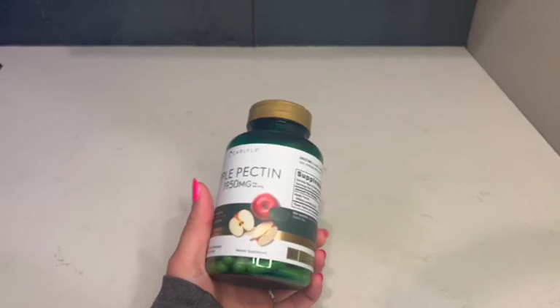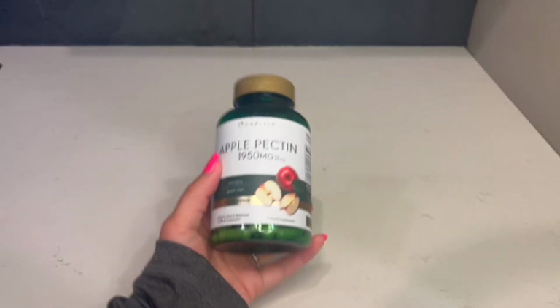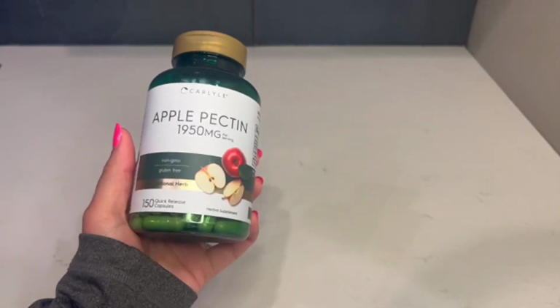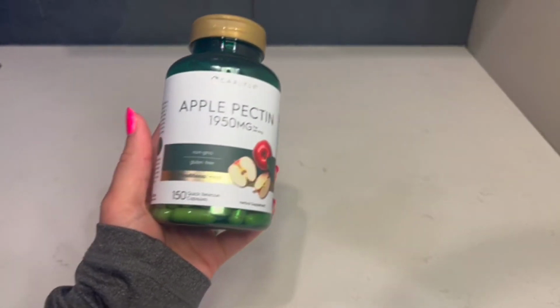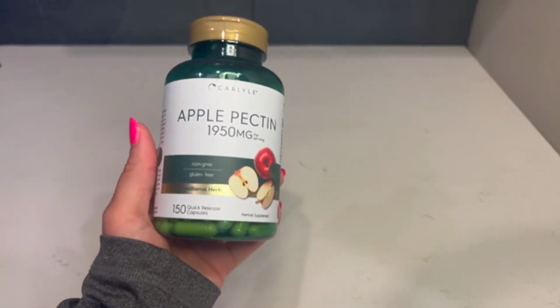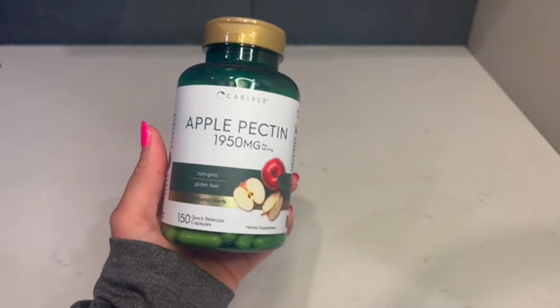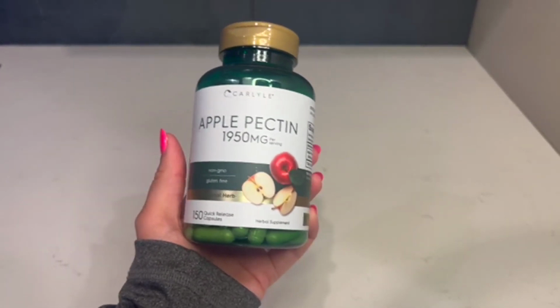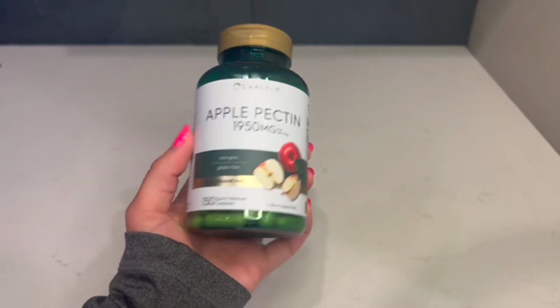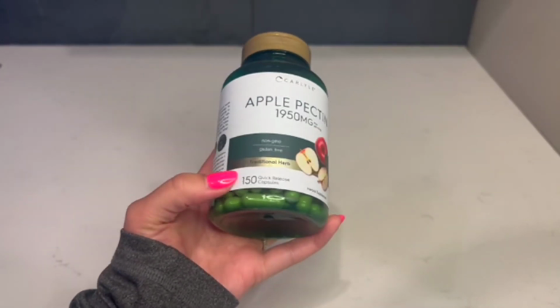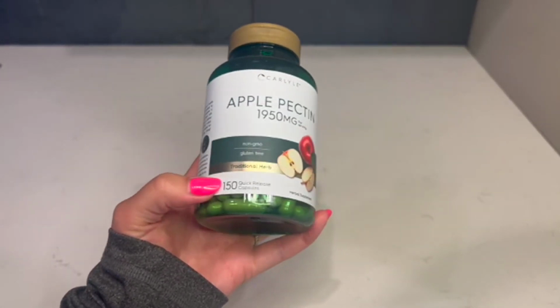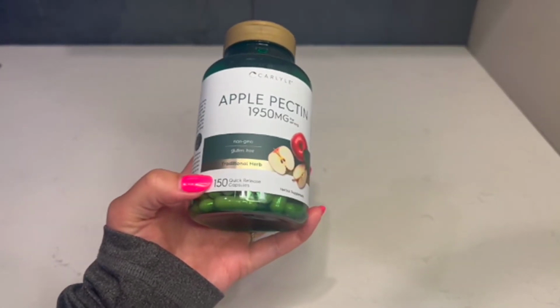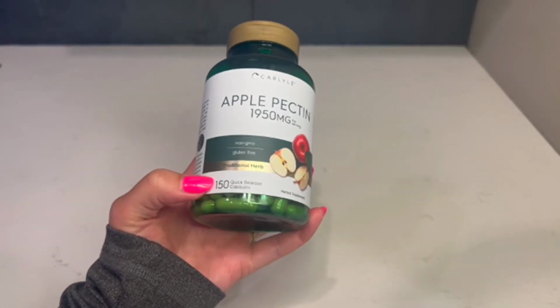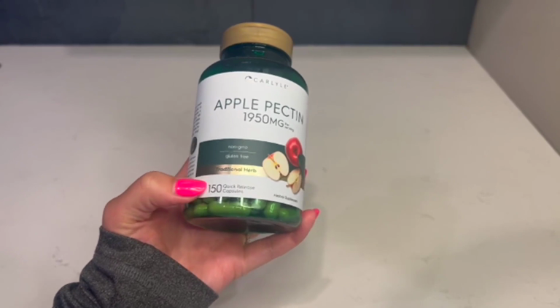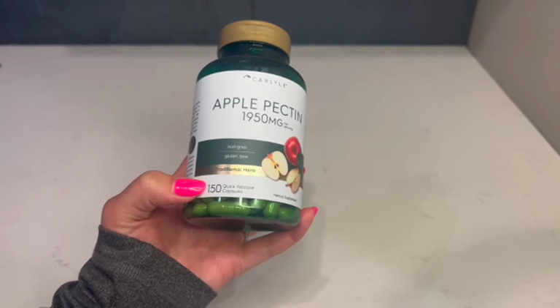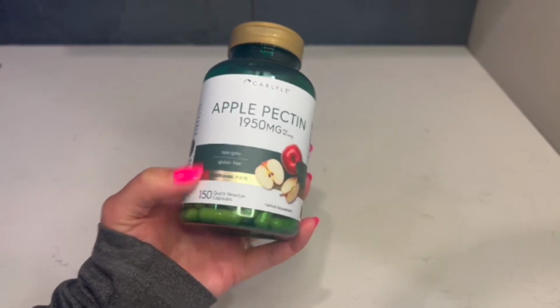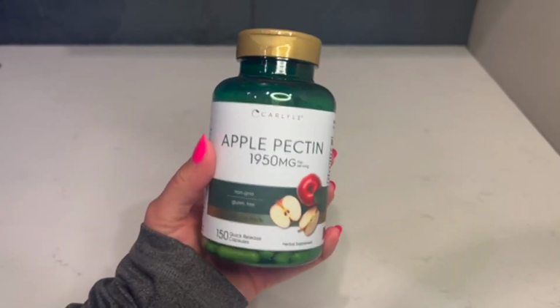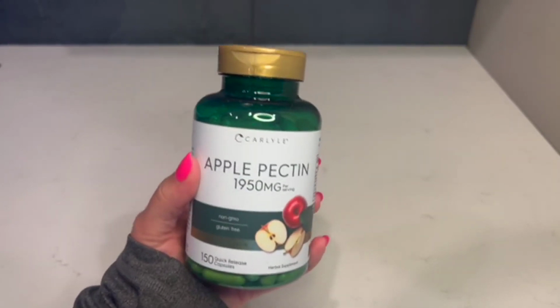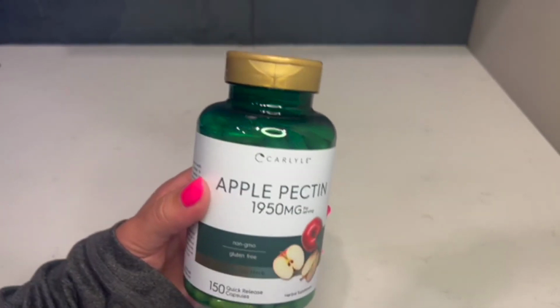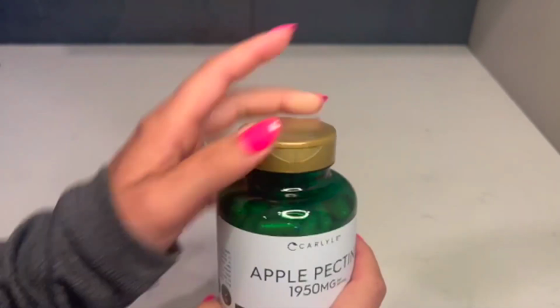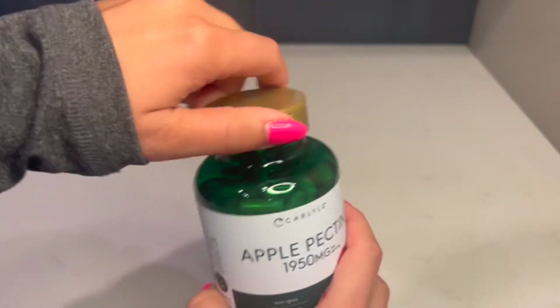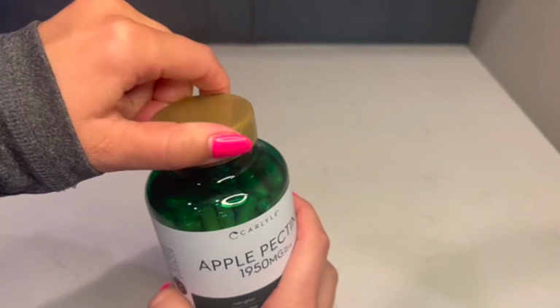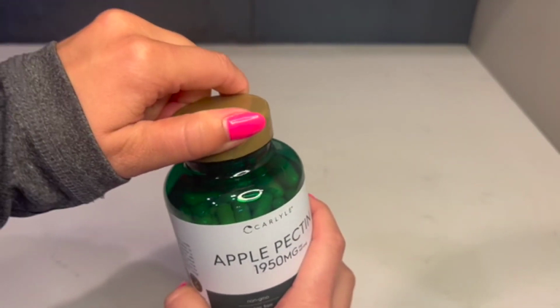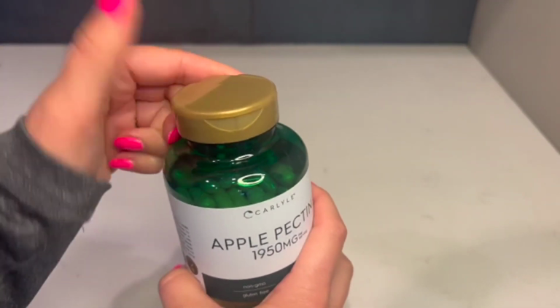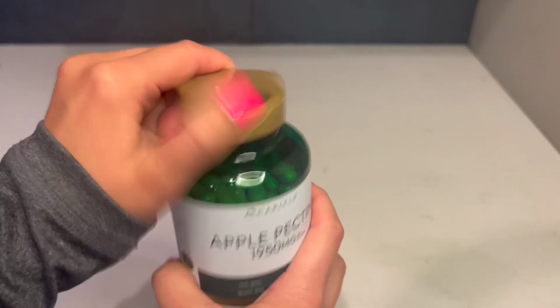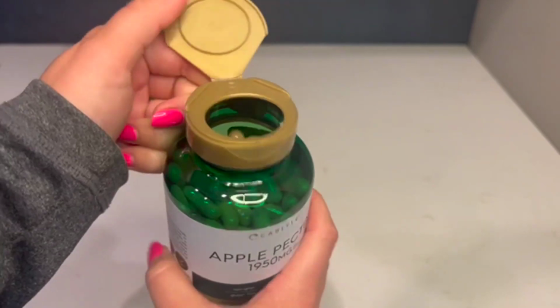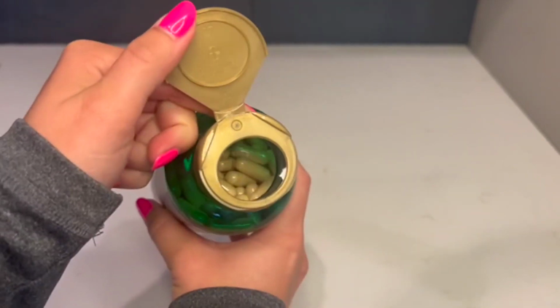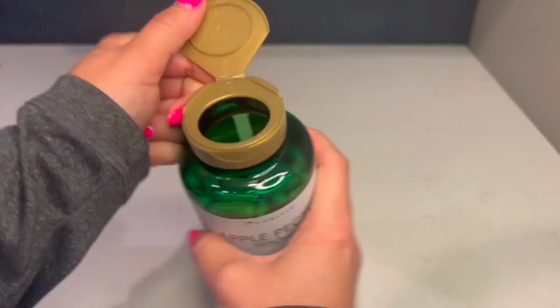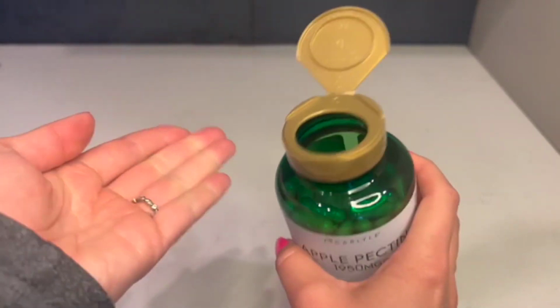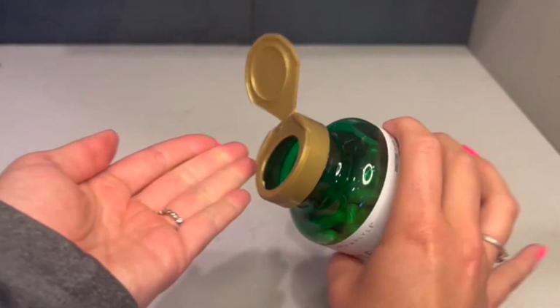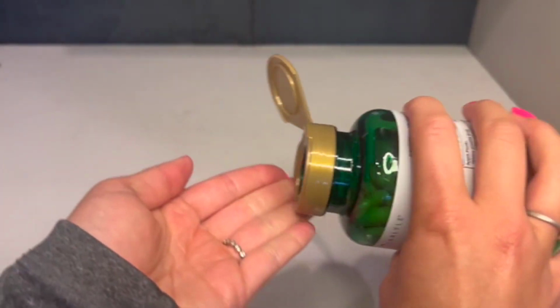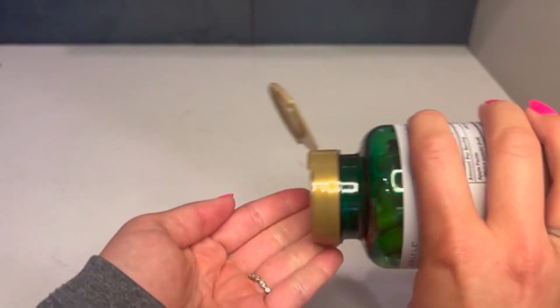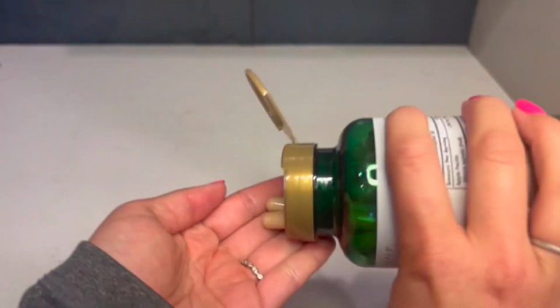I wanted to do a quick review of this Carlisle Apple Pectin. This is 150 quick-release capsules inside here. To open it you just pop this lid open and then pour out as needed.